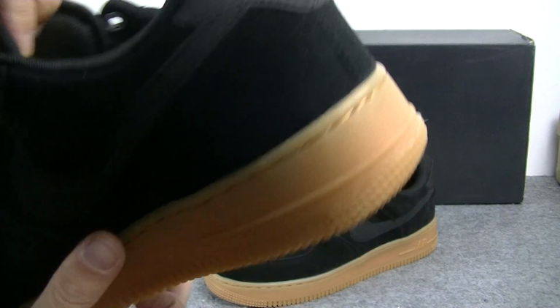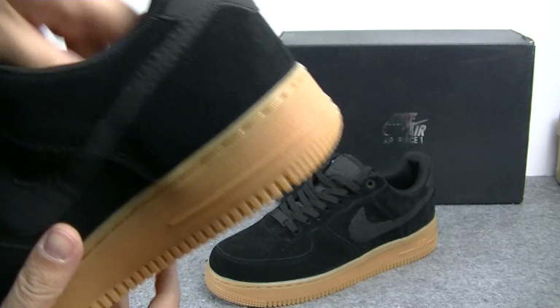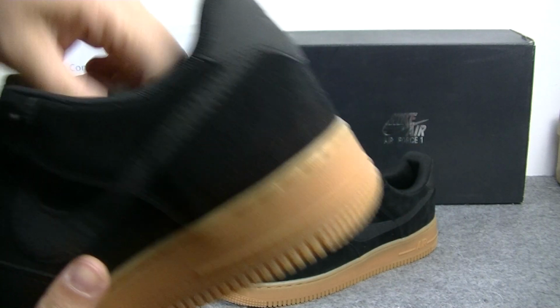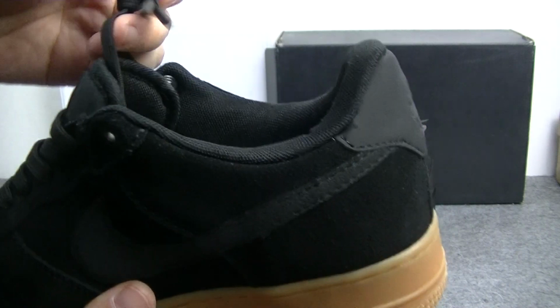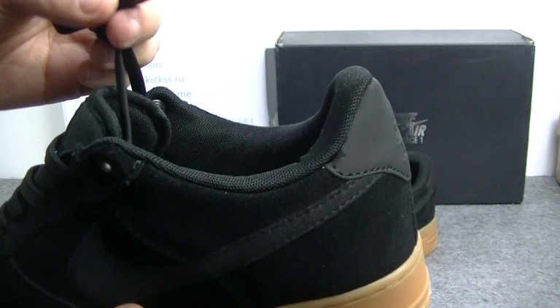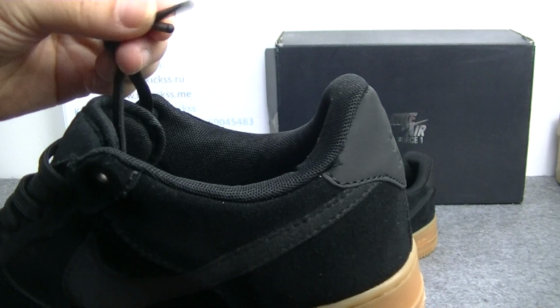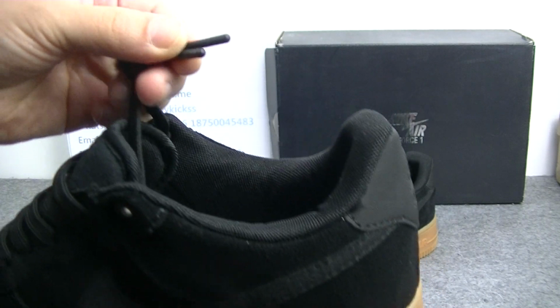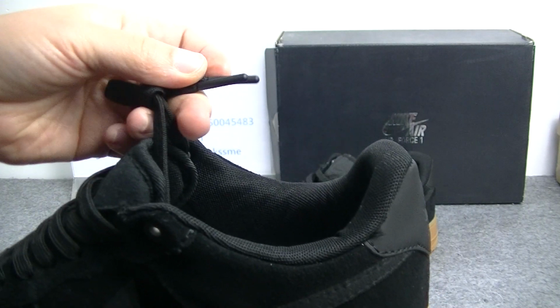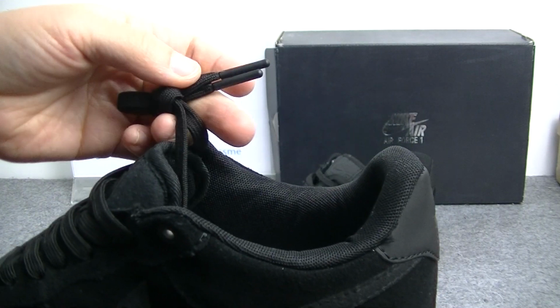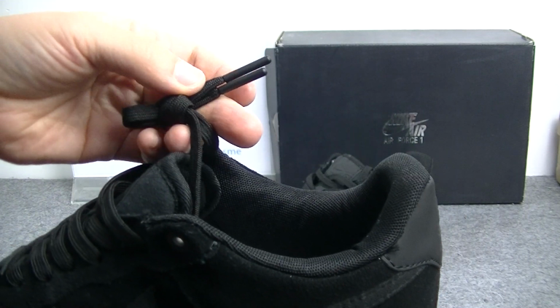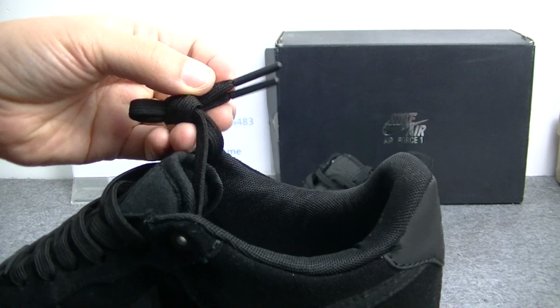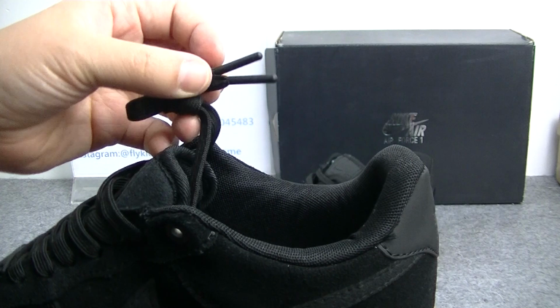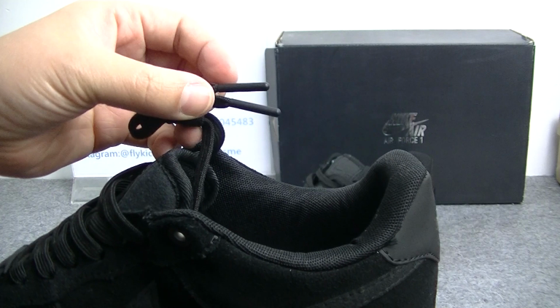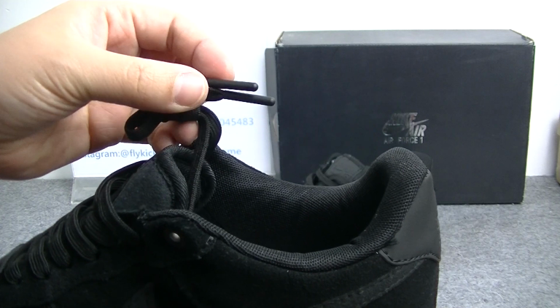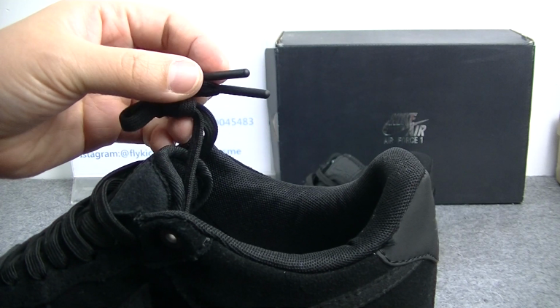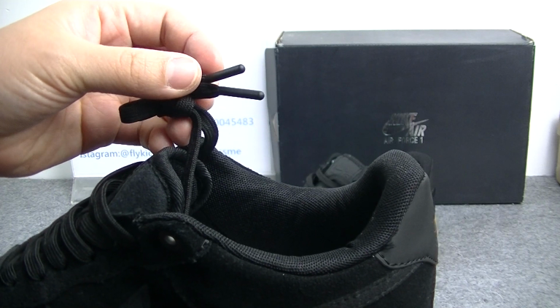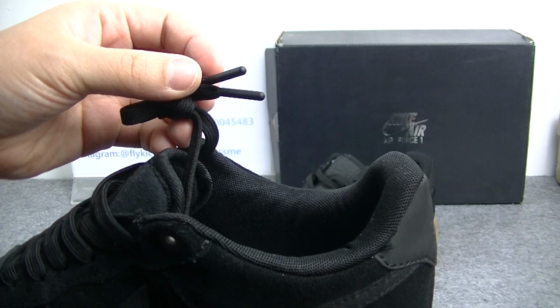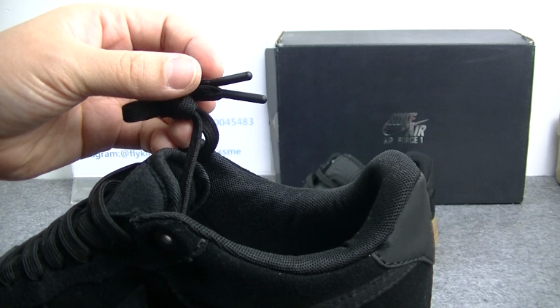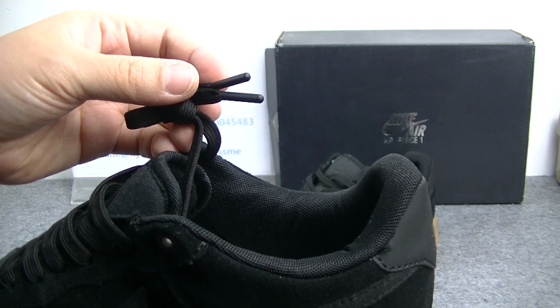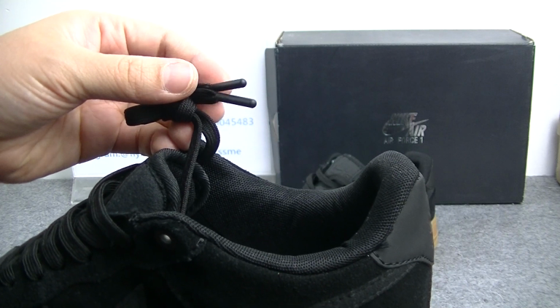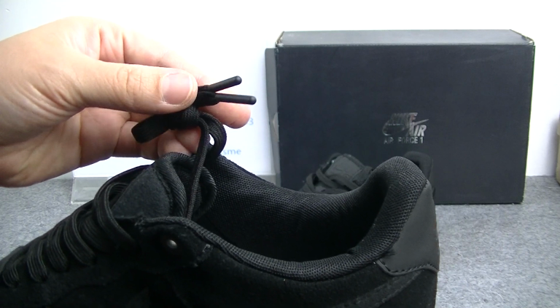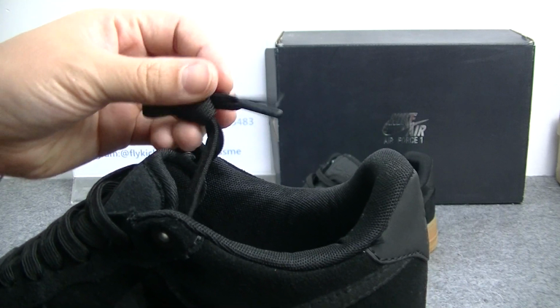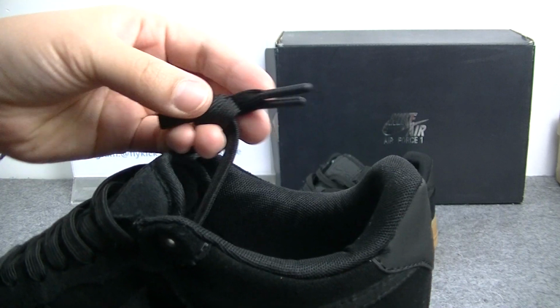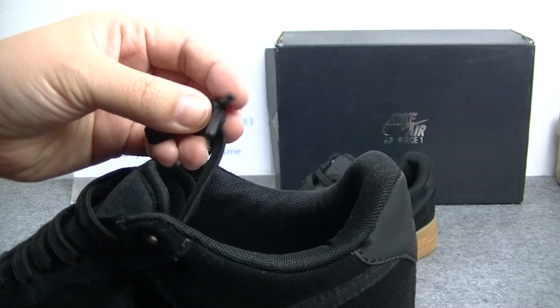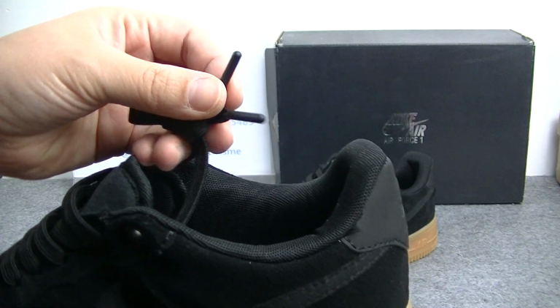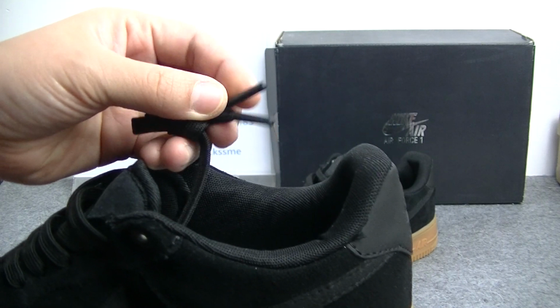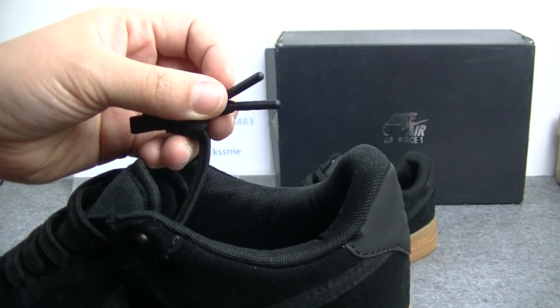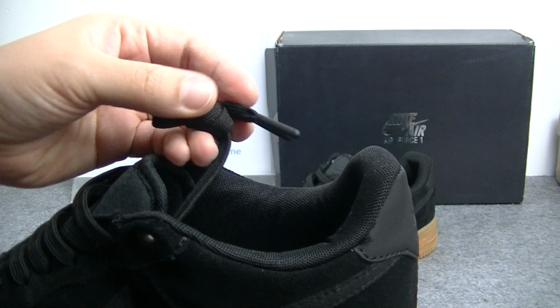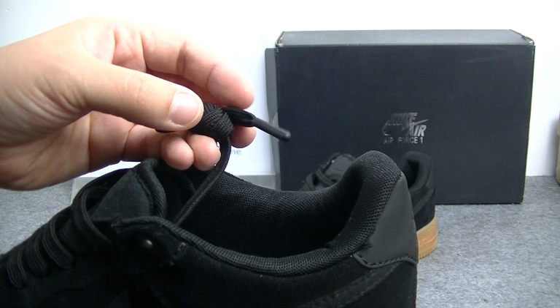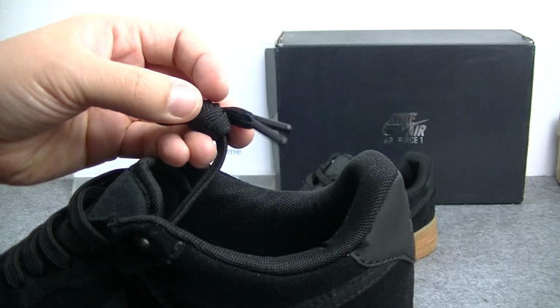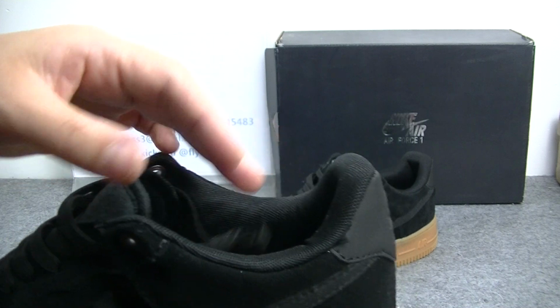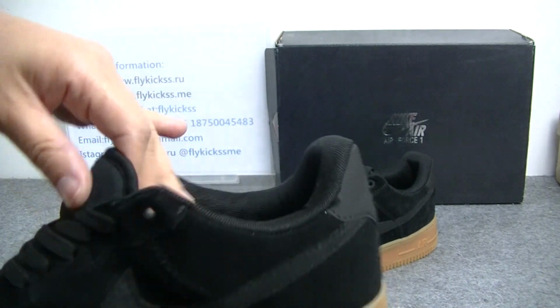And check the shoe's laces. We can get this nice tip — very special, it's the black metal material. This nice tip is the metal material.